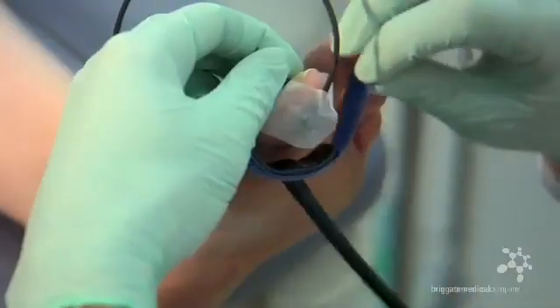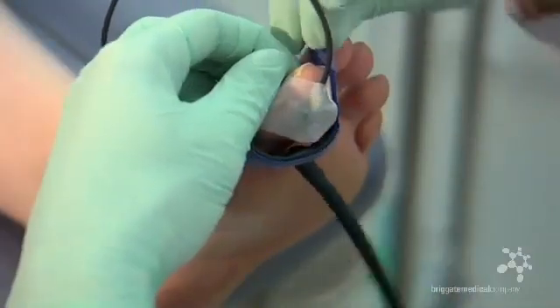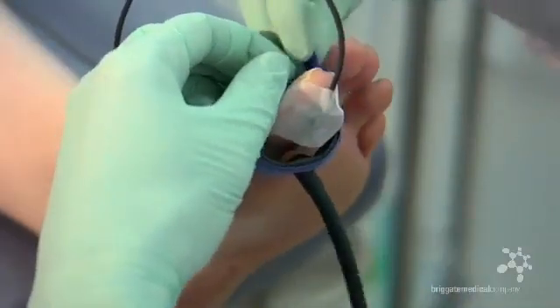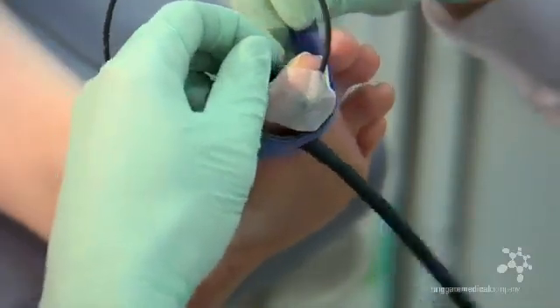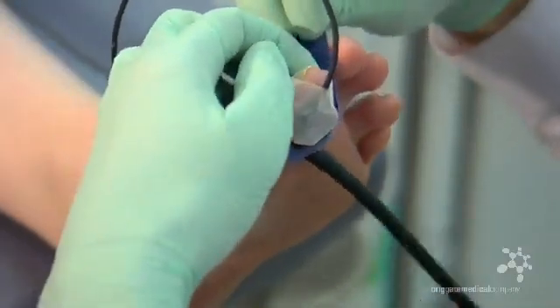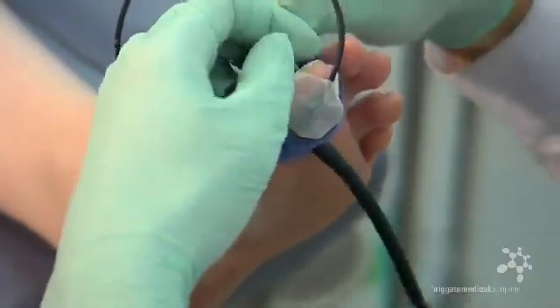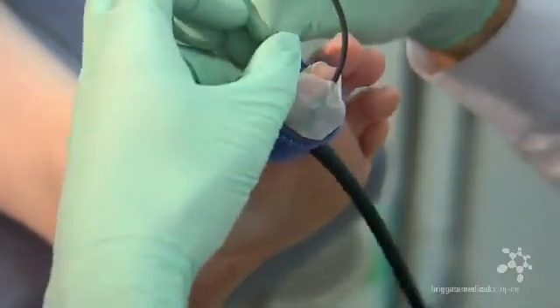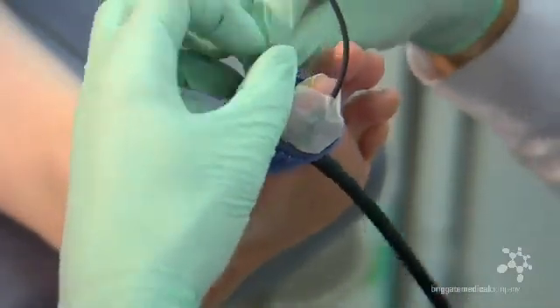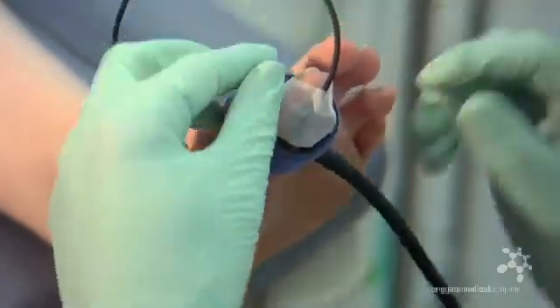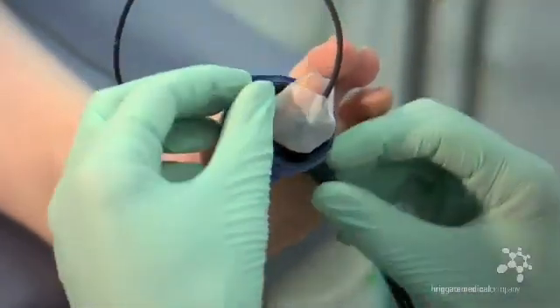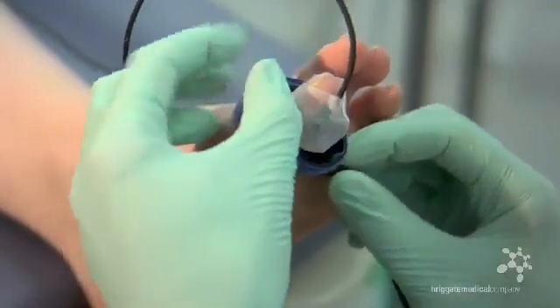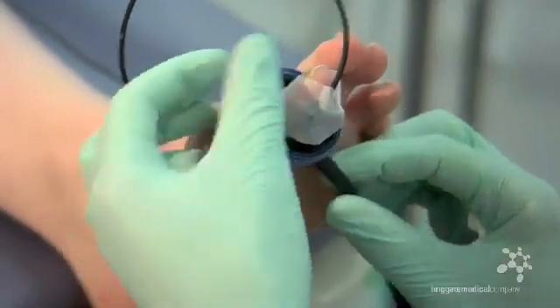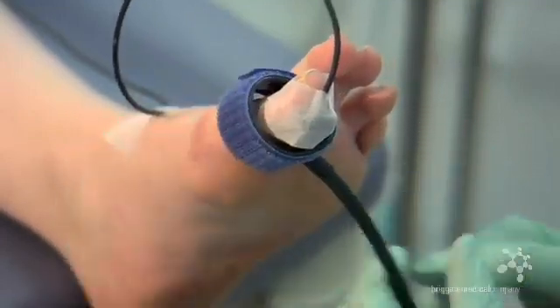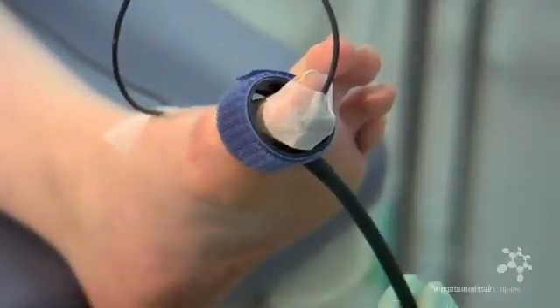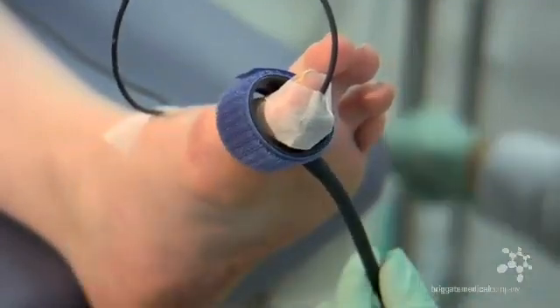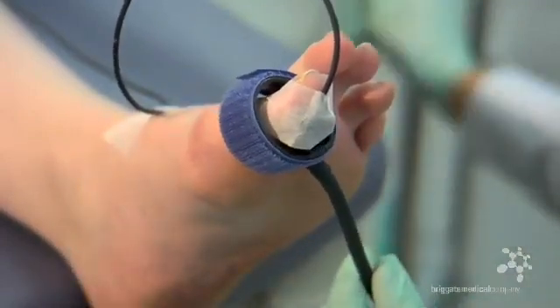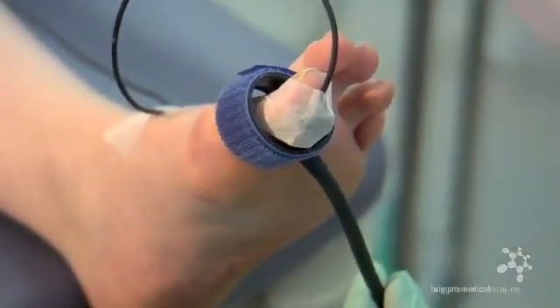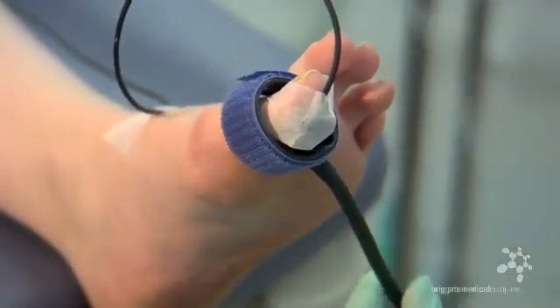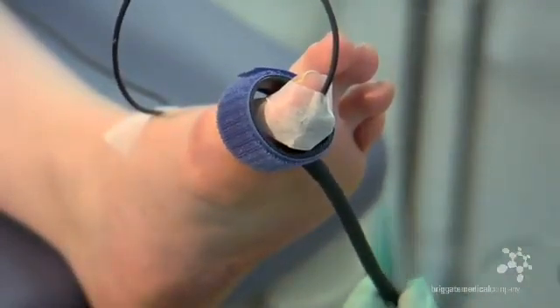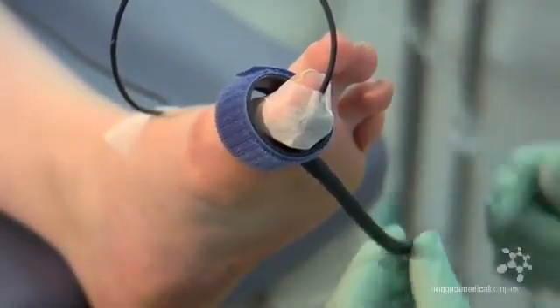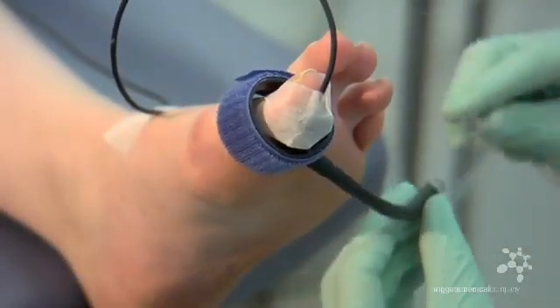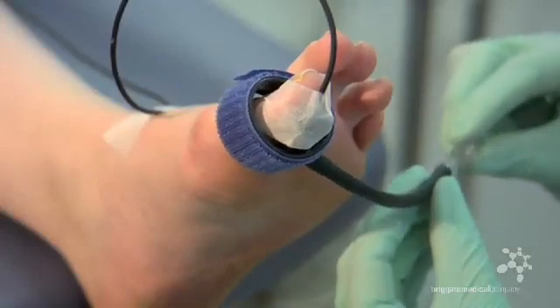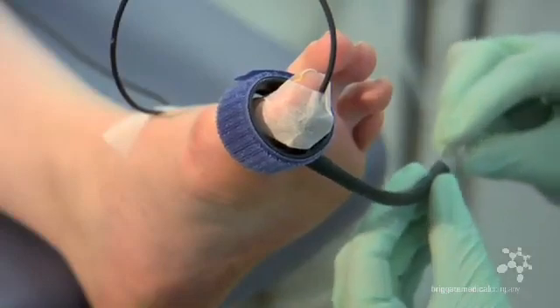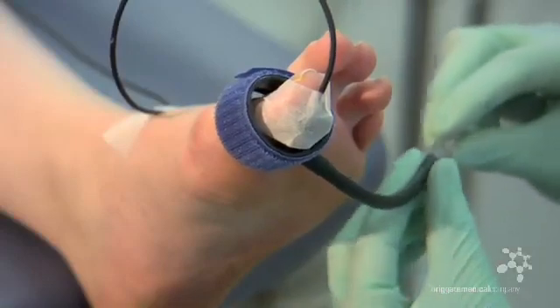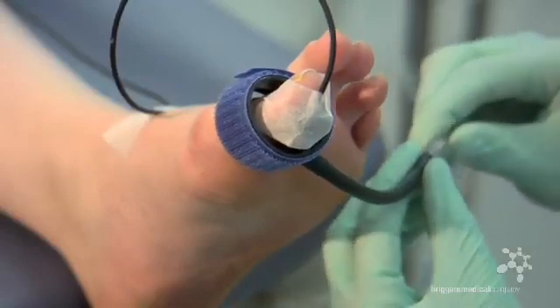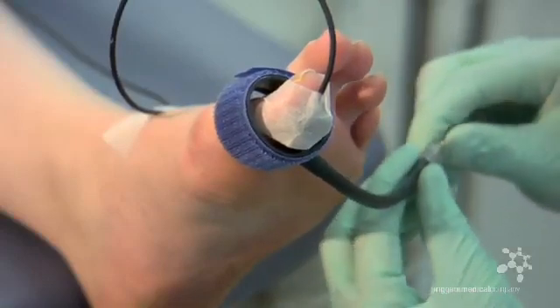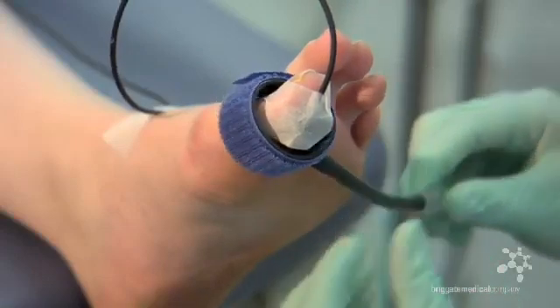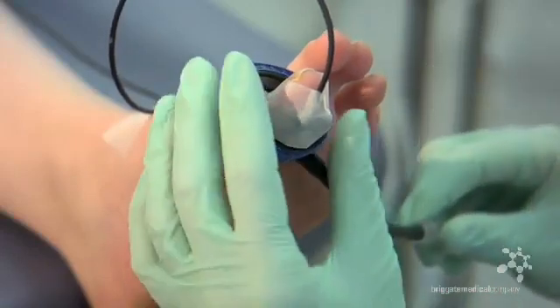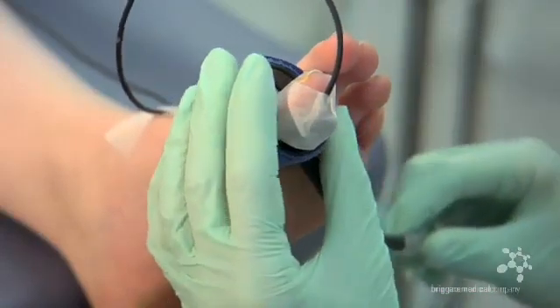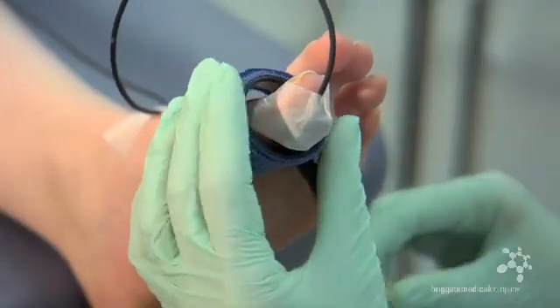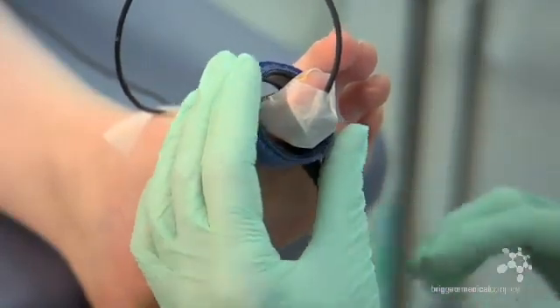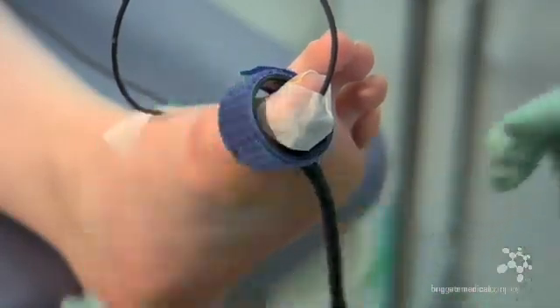Once this is done, loosely wrap the digital cuff around the toe. It is important not to wrap this too tight. Couple the air tube to the digital cuff and ensure that the airline does not run near the PPG probe wire, as interference can distort the PPG probe.